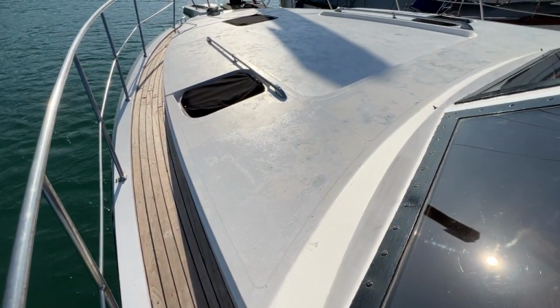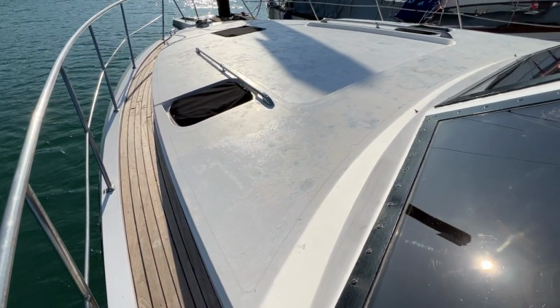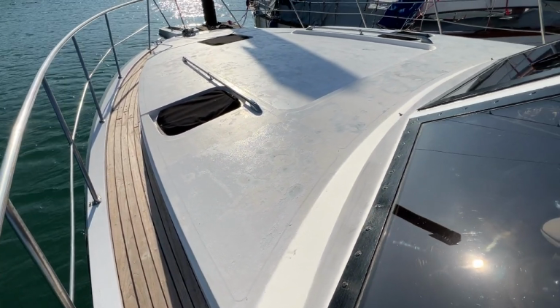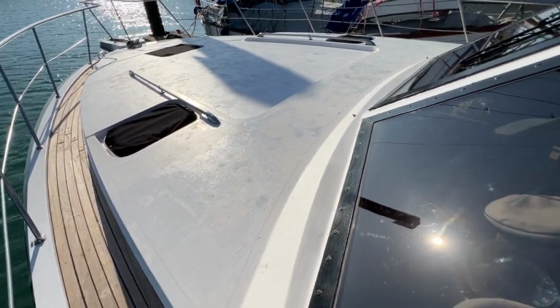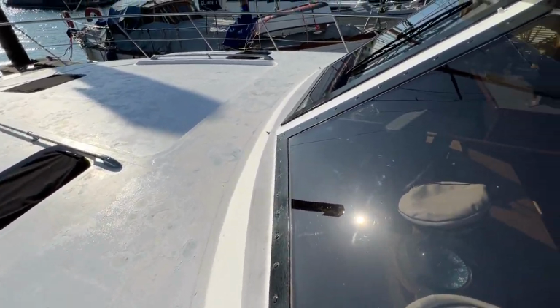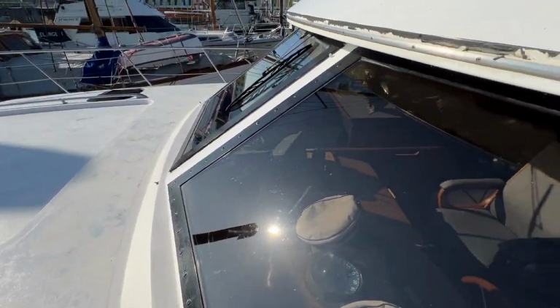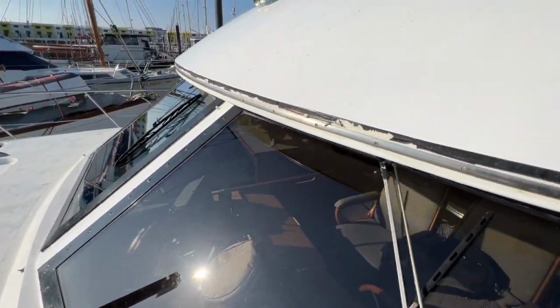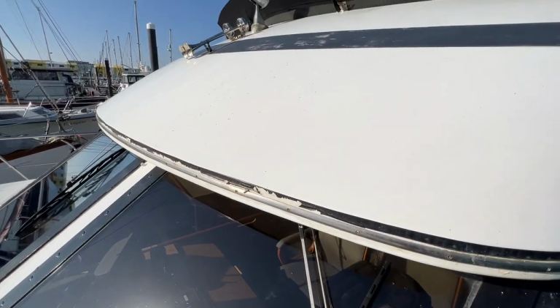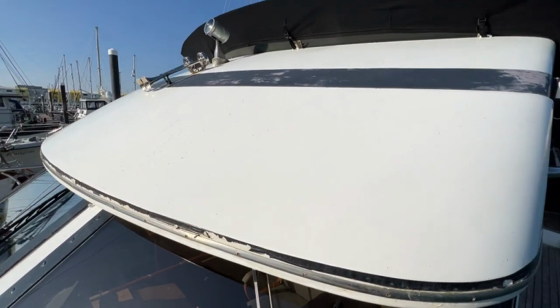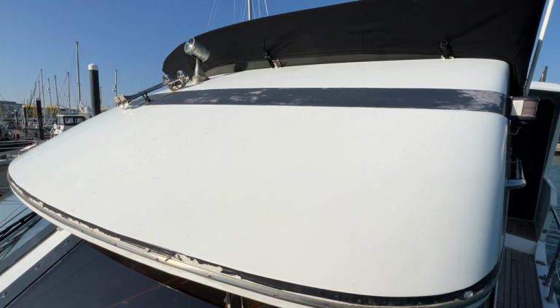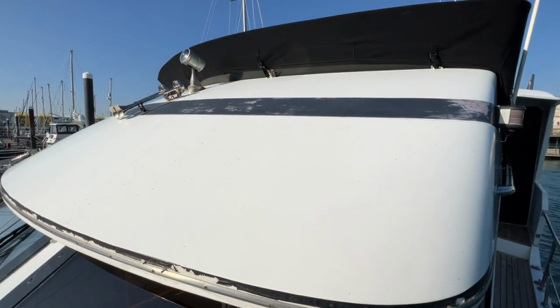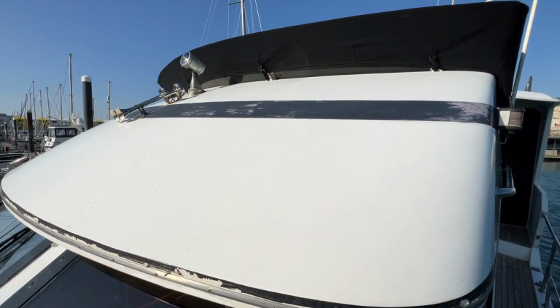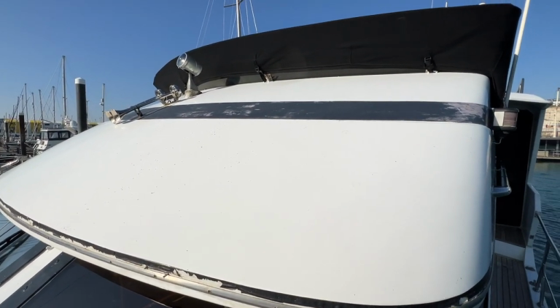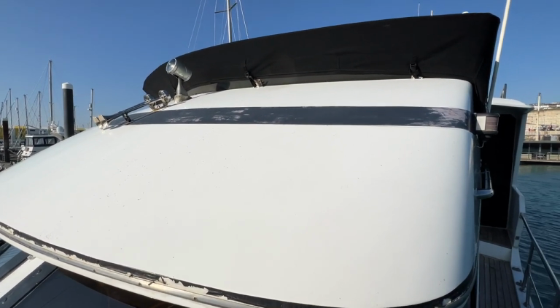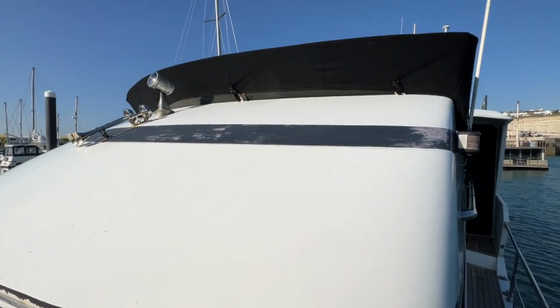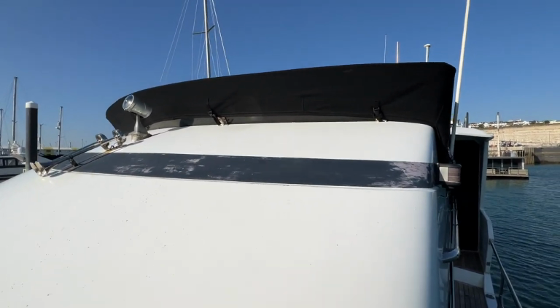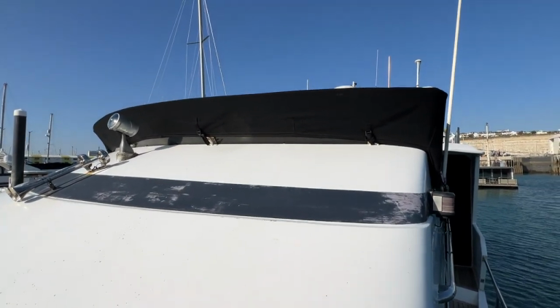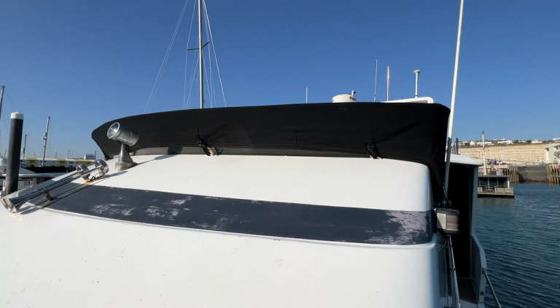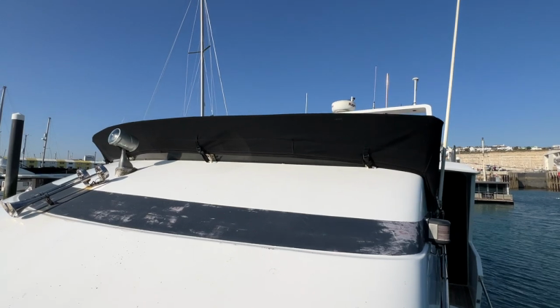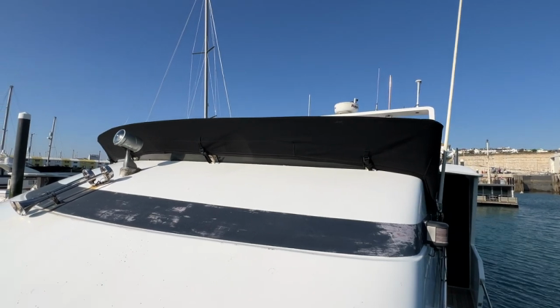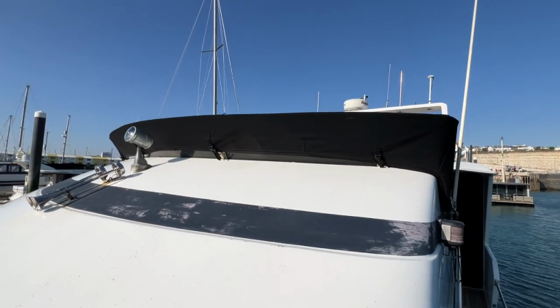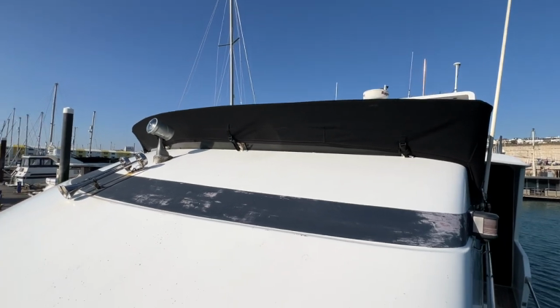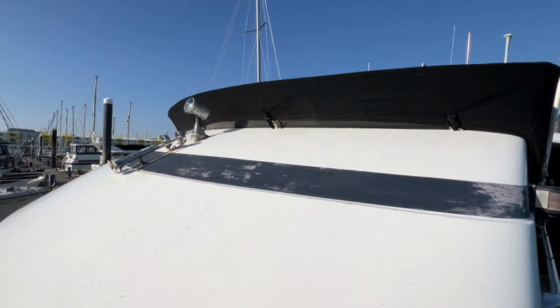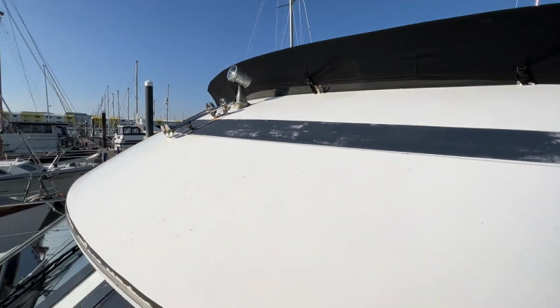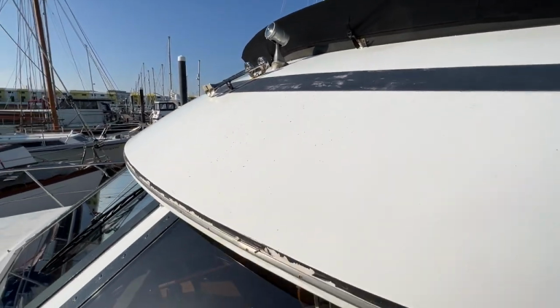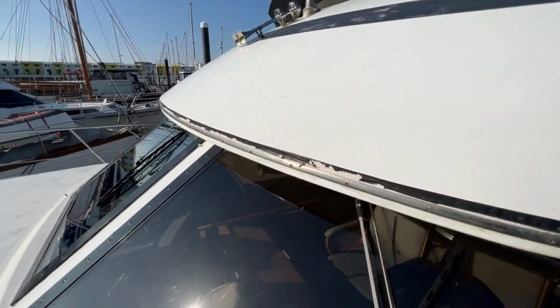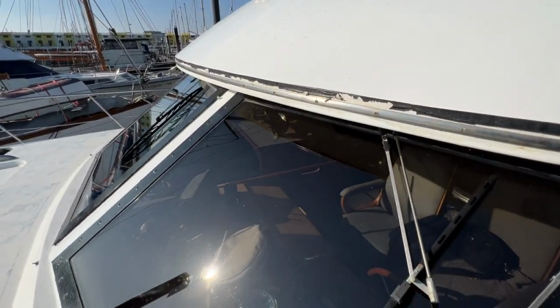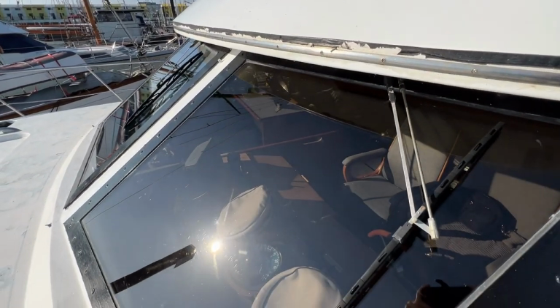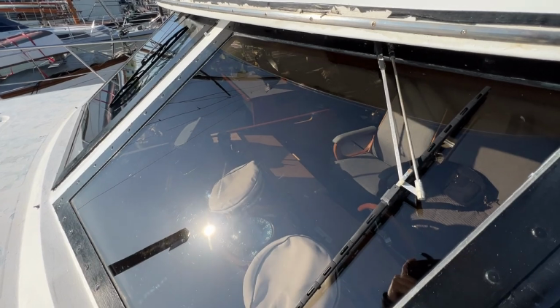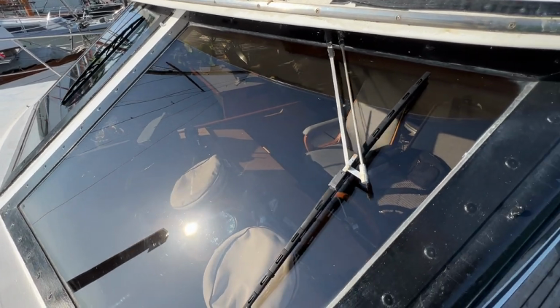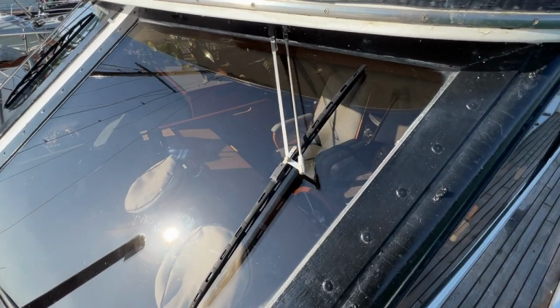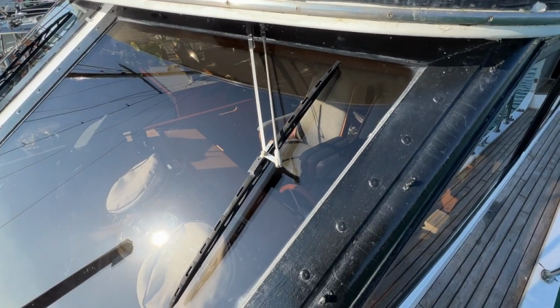If I just turn round, we've got the bridge screen here, a searchlight and a horn. Just above you can see a screen that's covered up for the flybridge, and a radar archway over there, with lovely great big windows to complement the side windows and give us great light and great visibility when we're piloting the vessel.